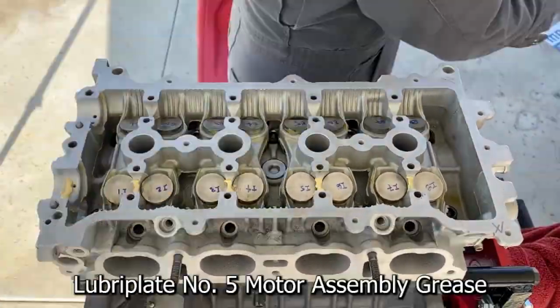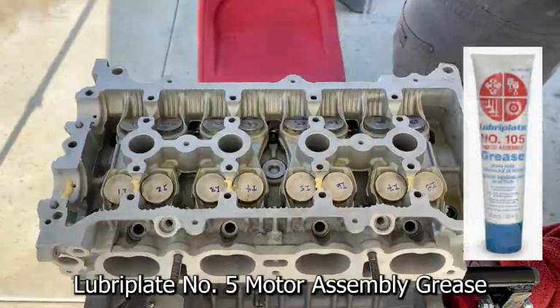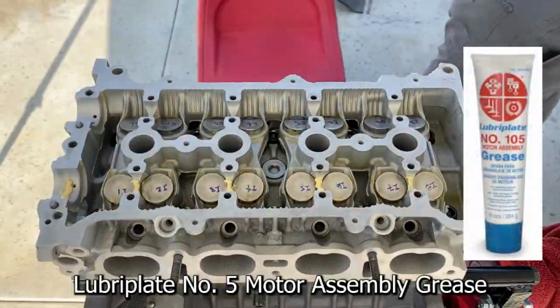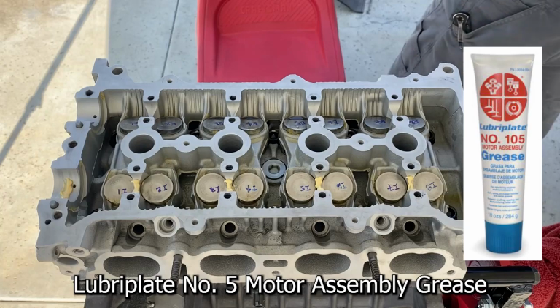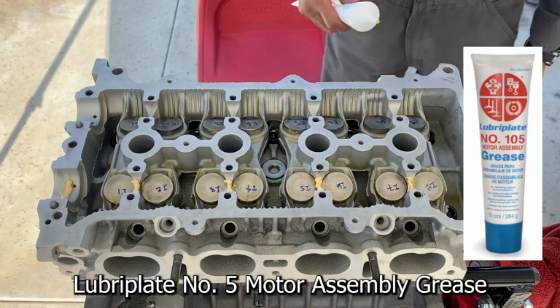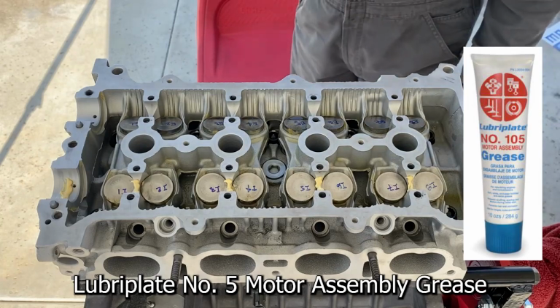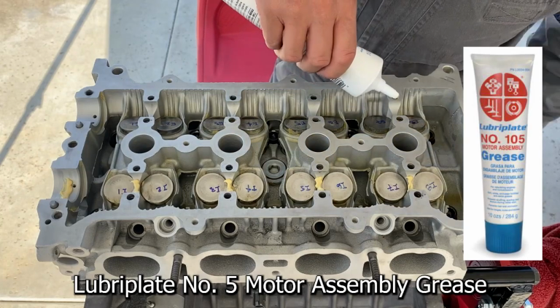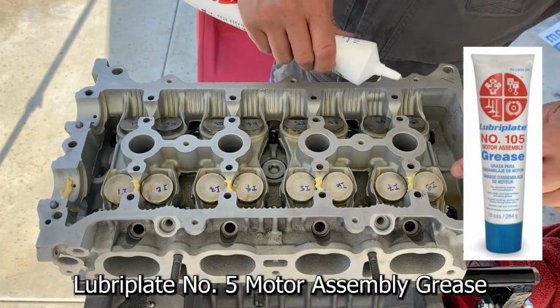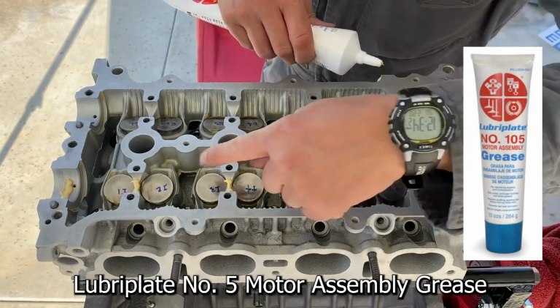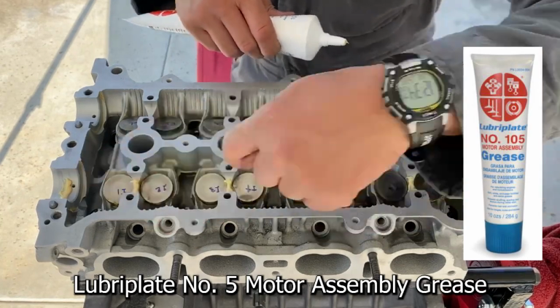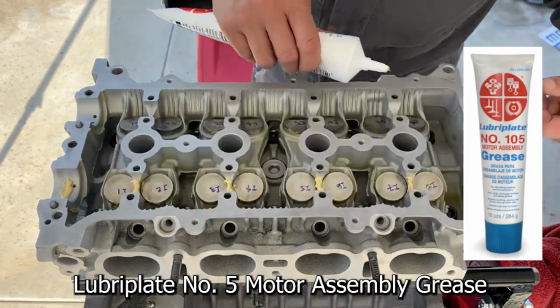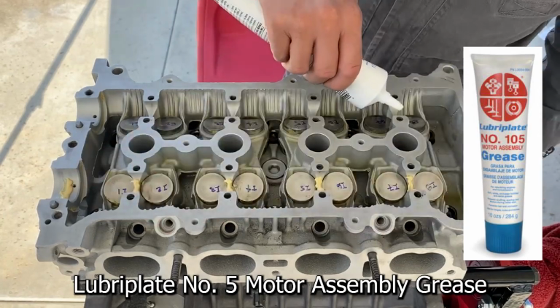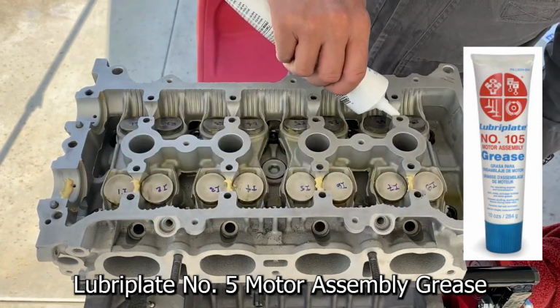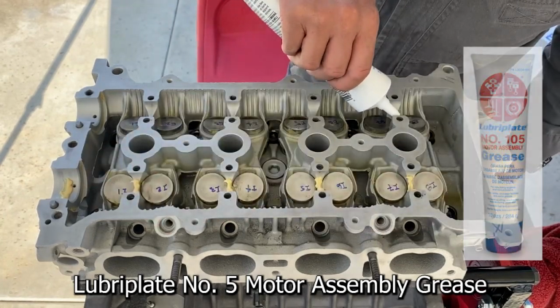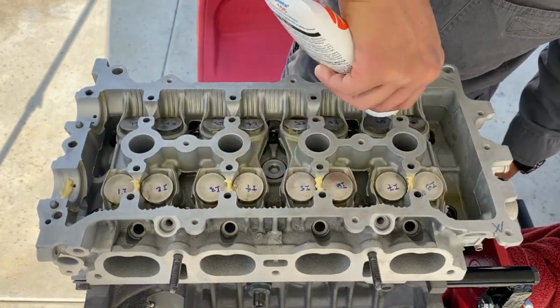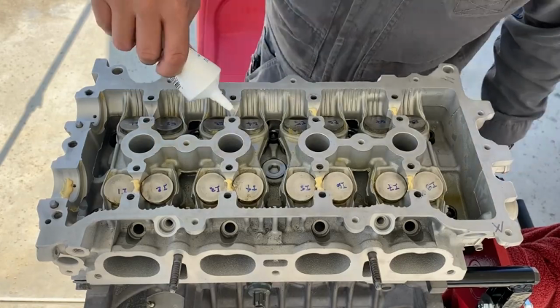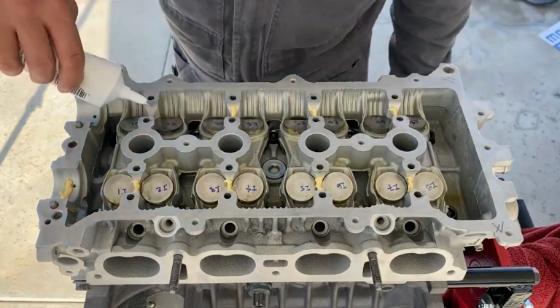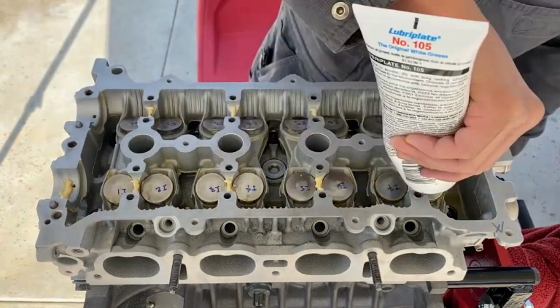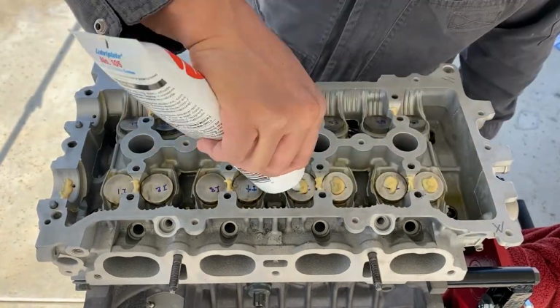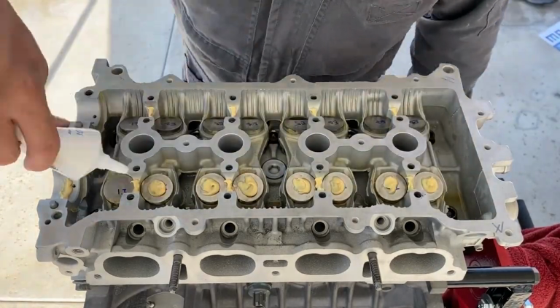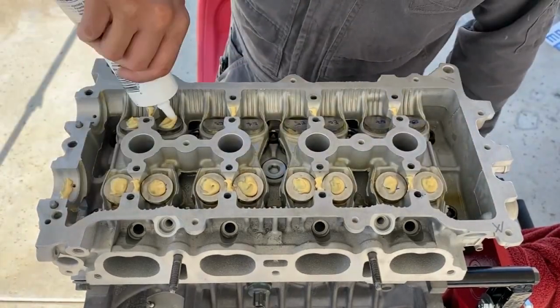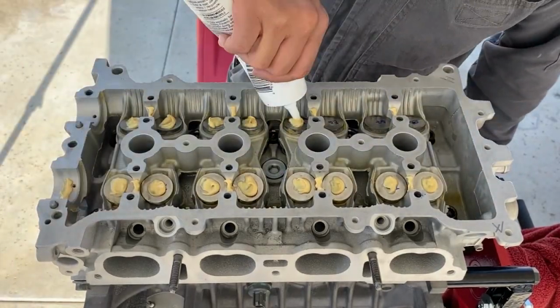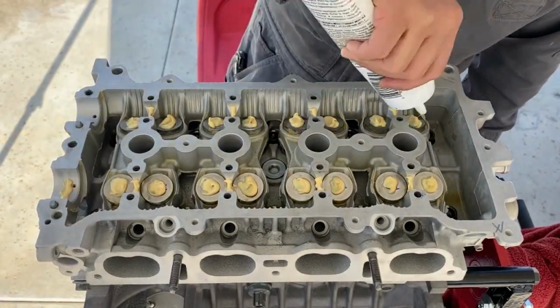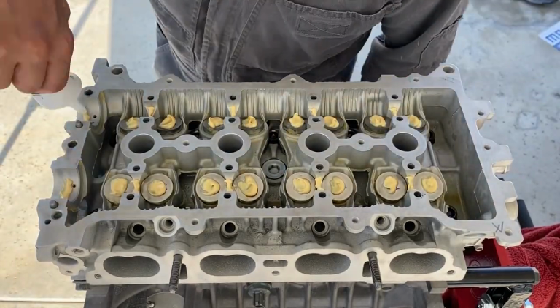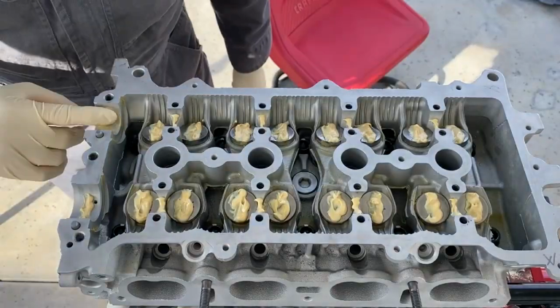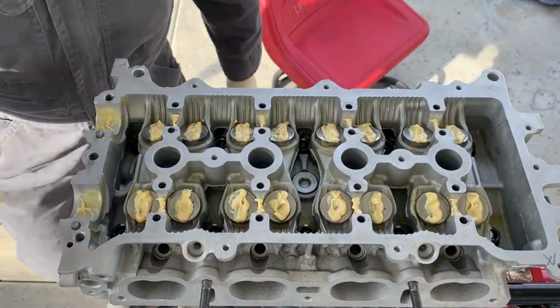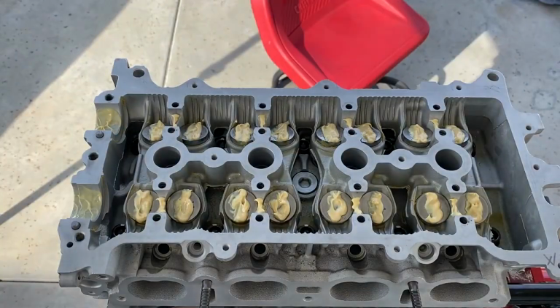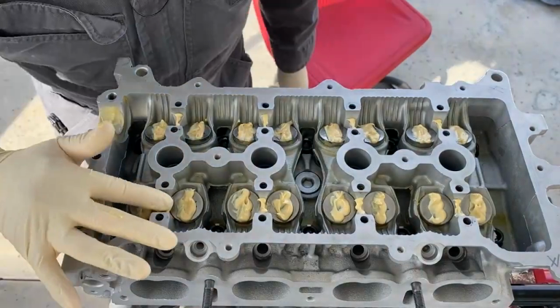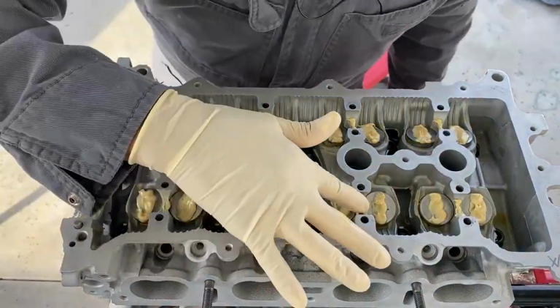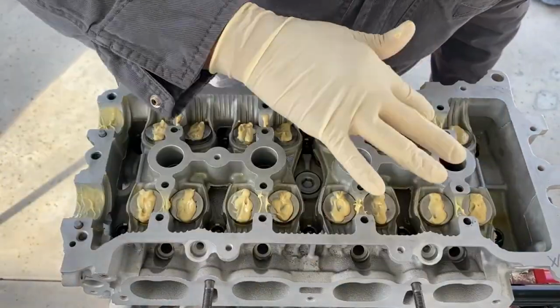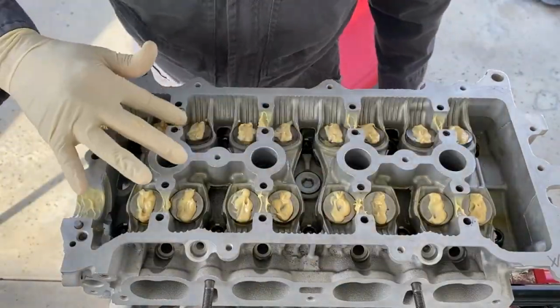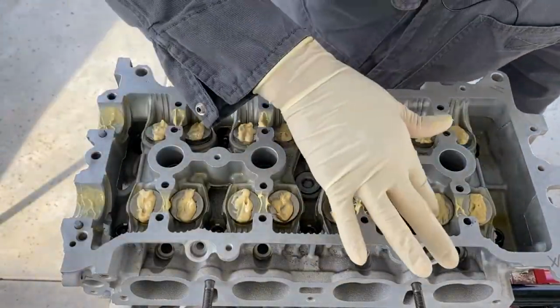Adding a little bit of lube — I already did those, let's do these. Lubricate the camshaft journals and valve lifters. Note: avoid lubricating the interface between the cylinder head and camshaft bearing caps.